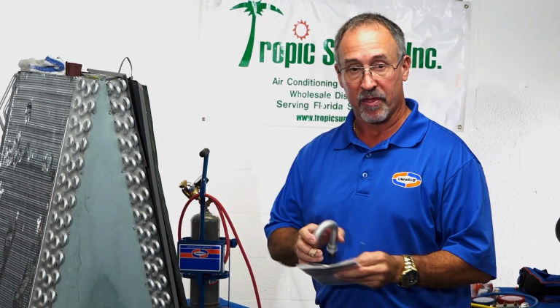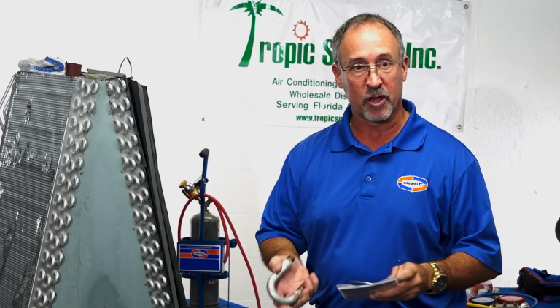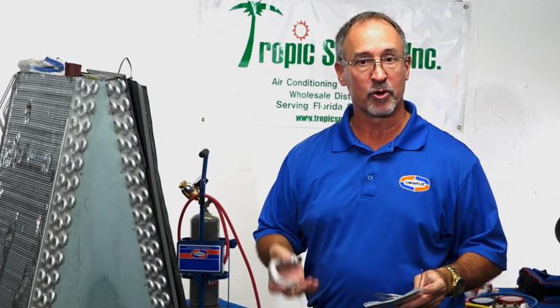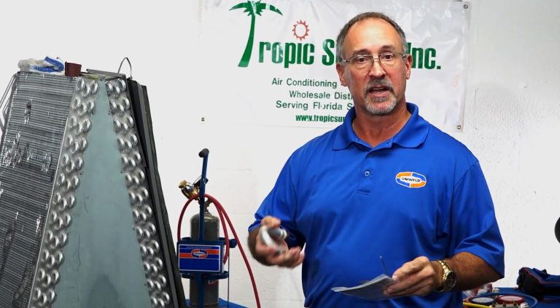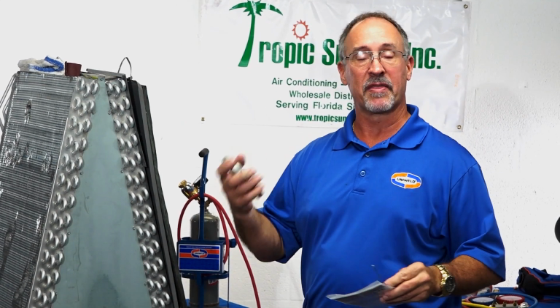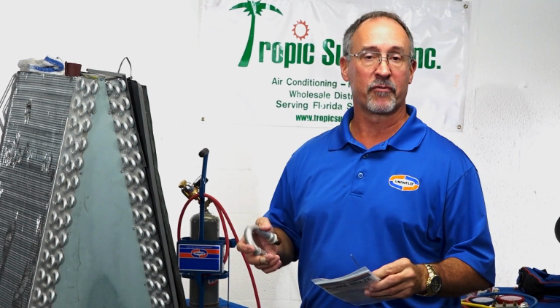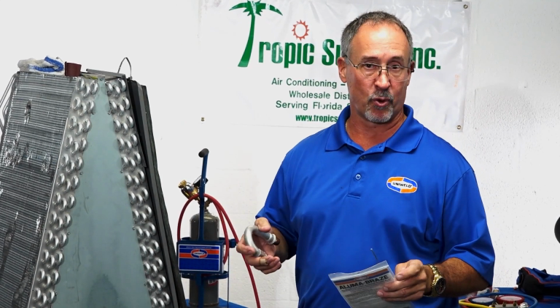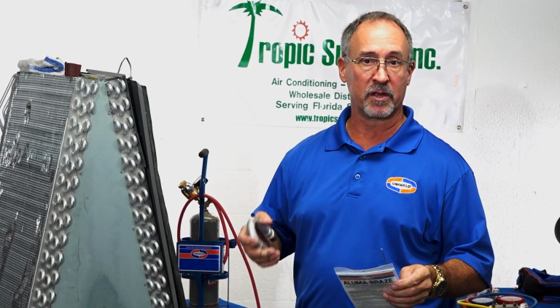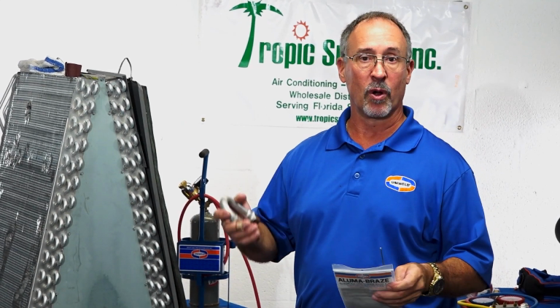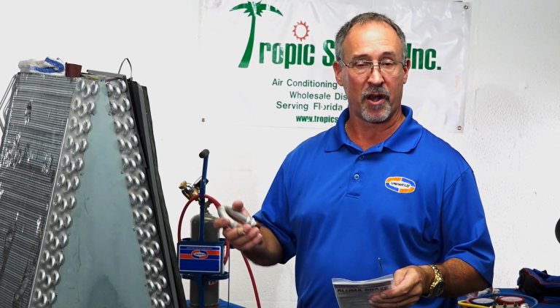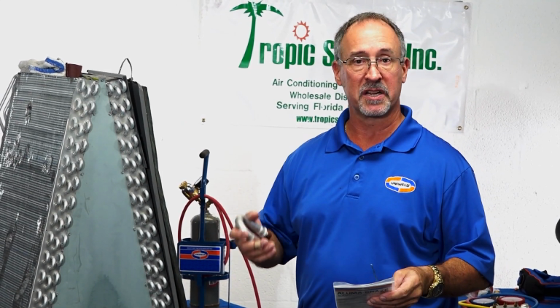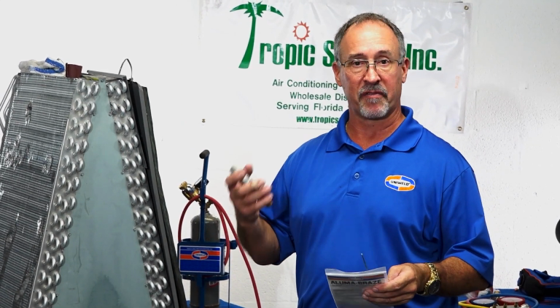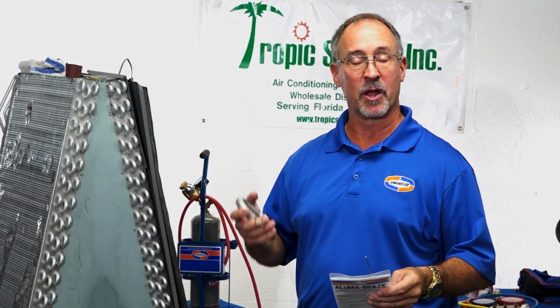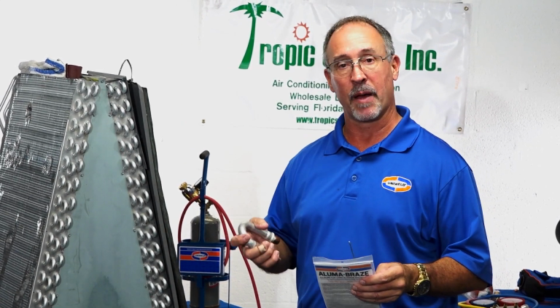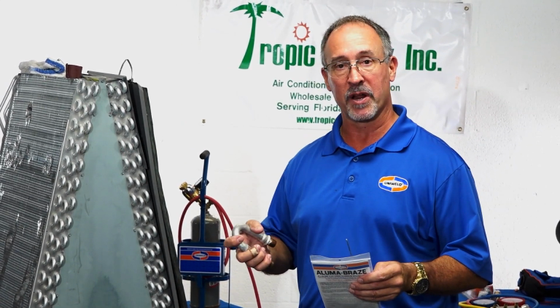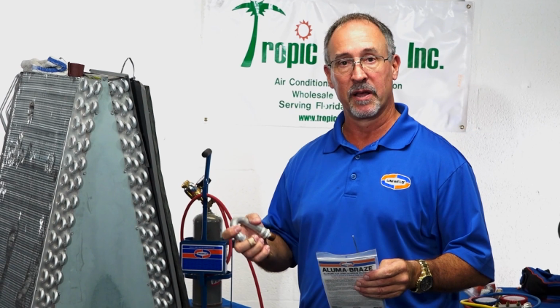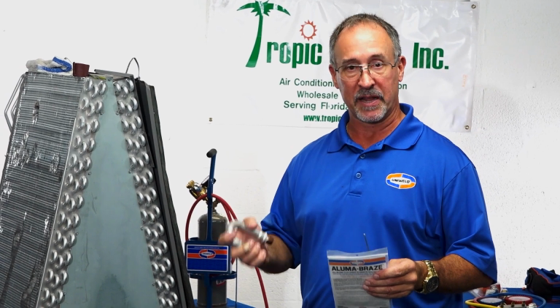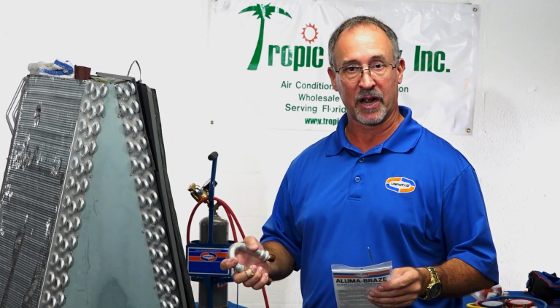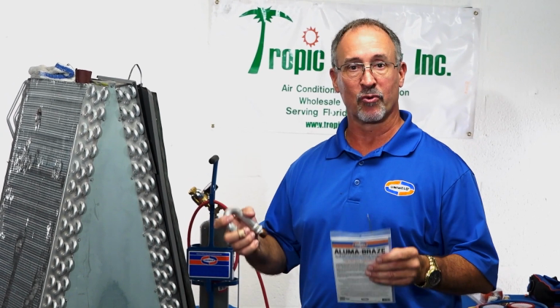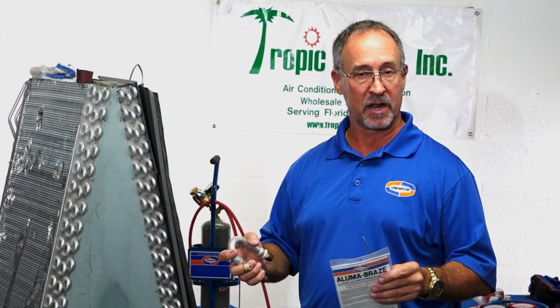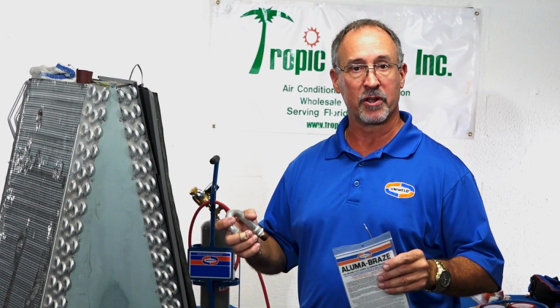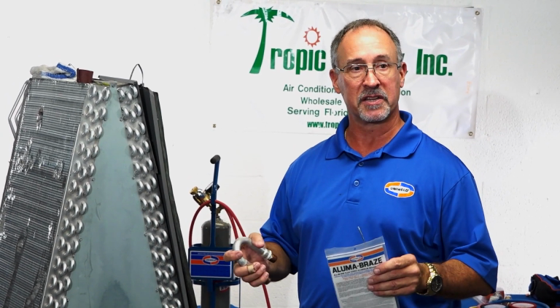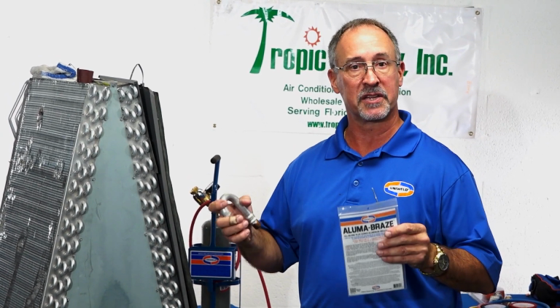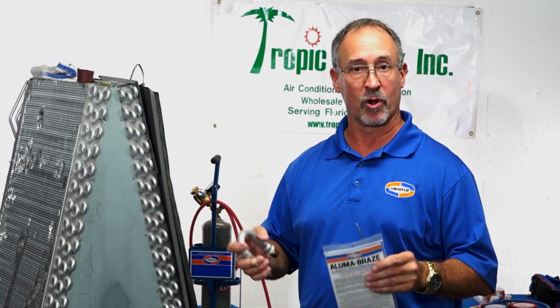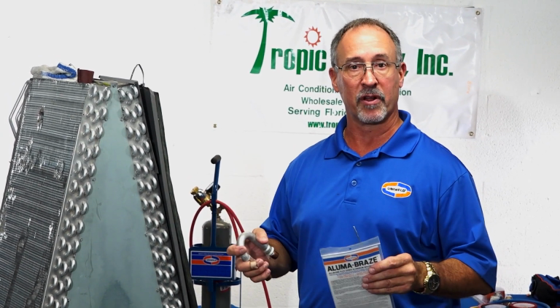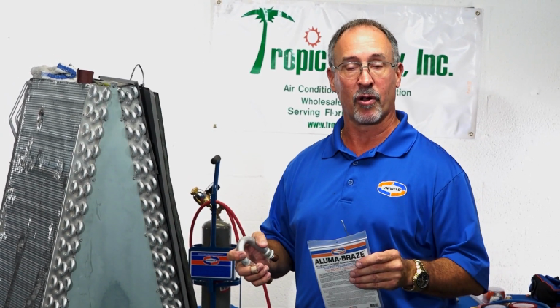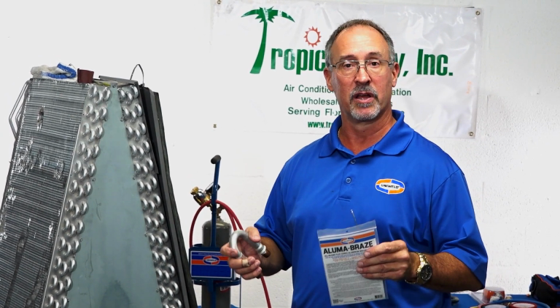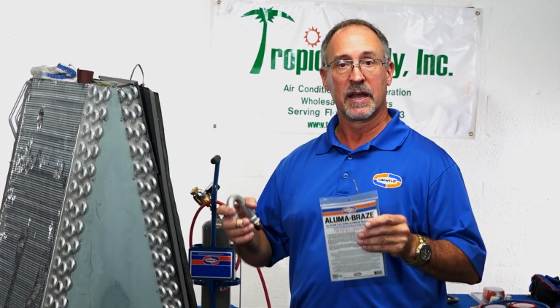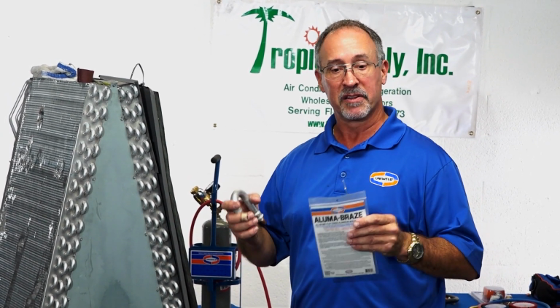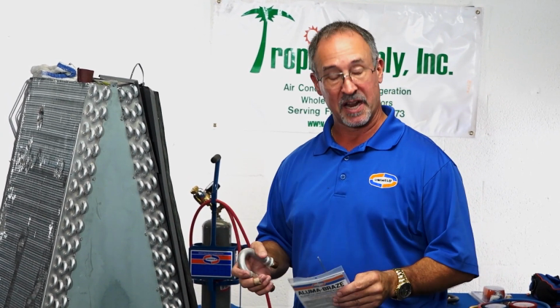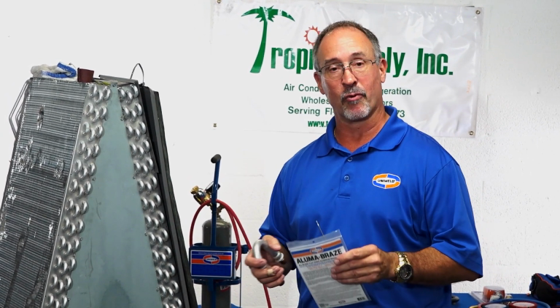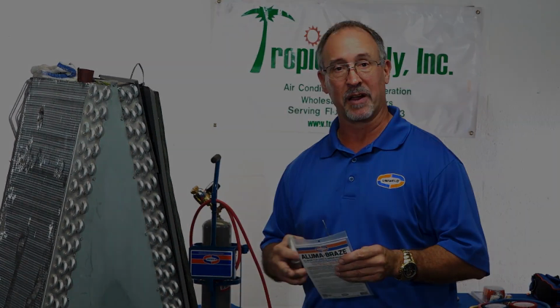Thank you for joining us and thank you for supporting Uniwell Products. It's a family owned and operated manufacturer right here in the United States, Fort Lauderdale, Florida, since 1949.